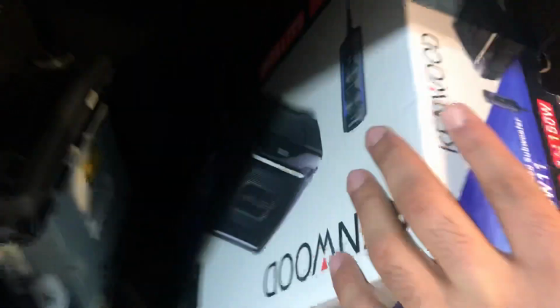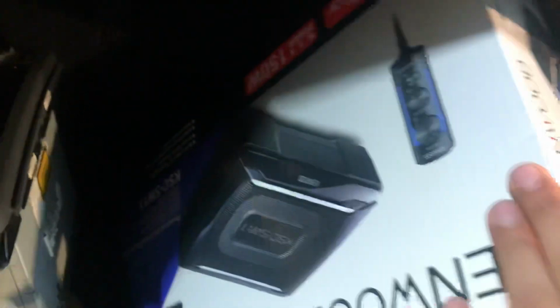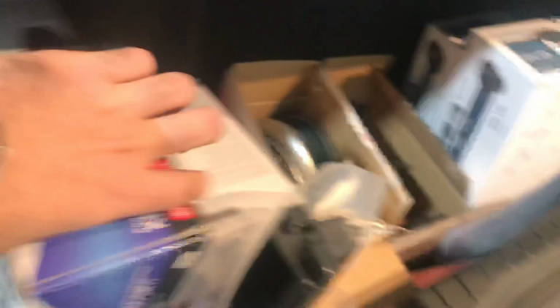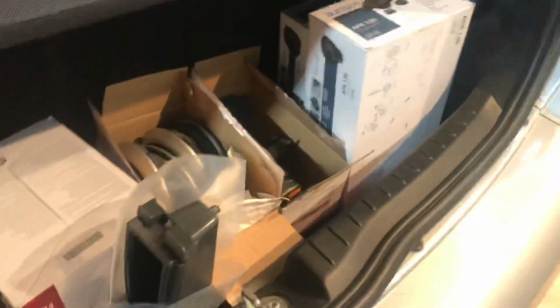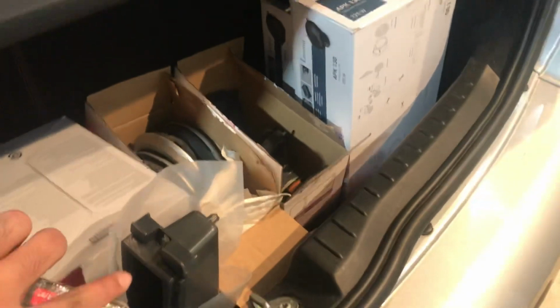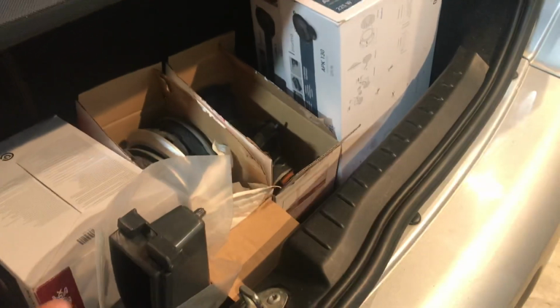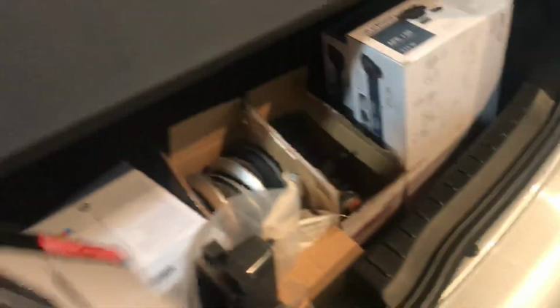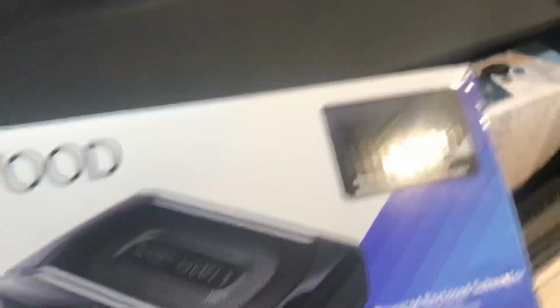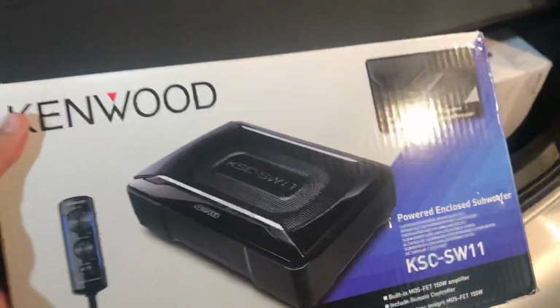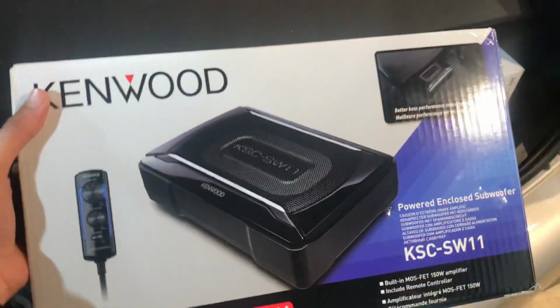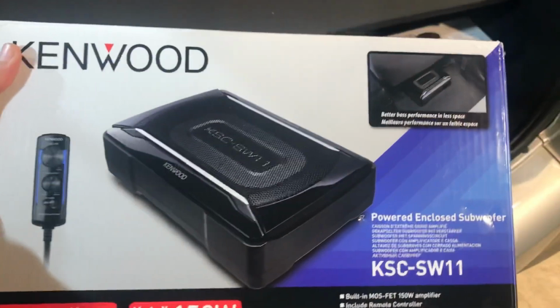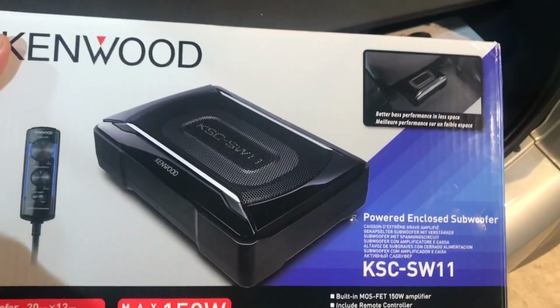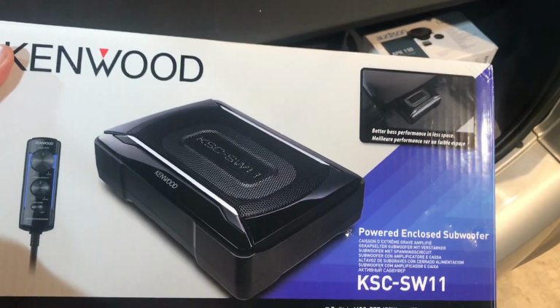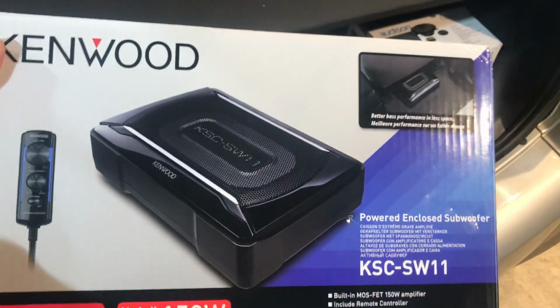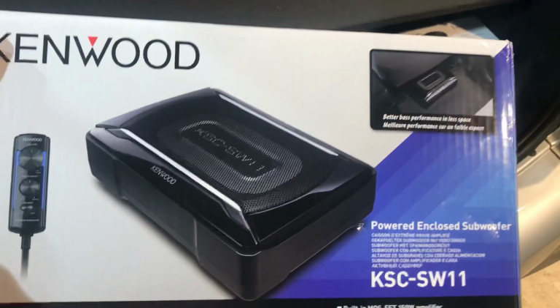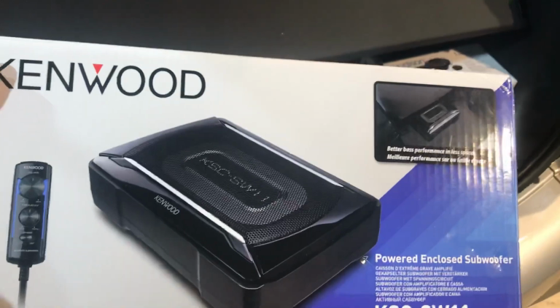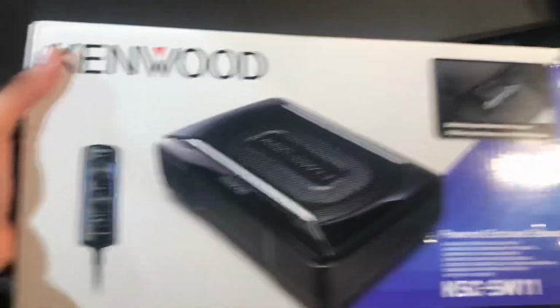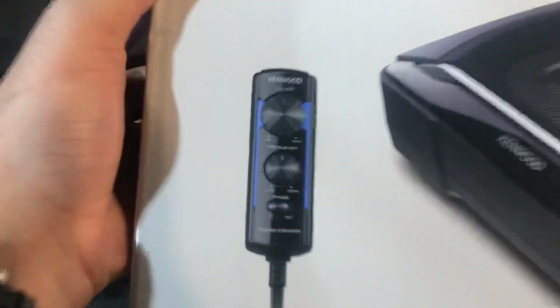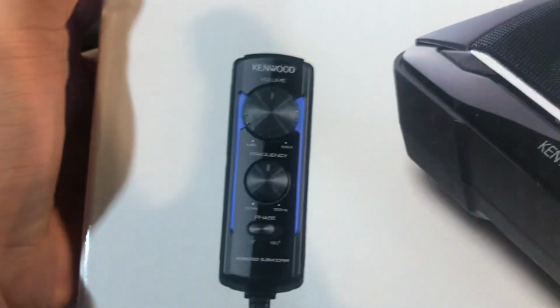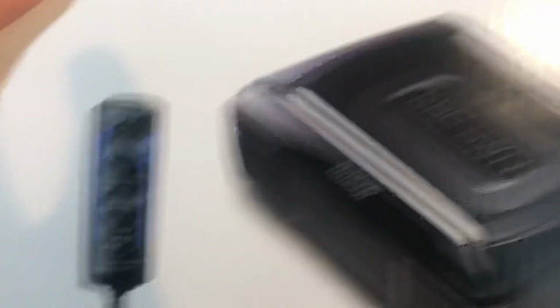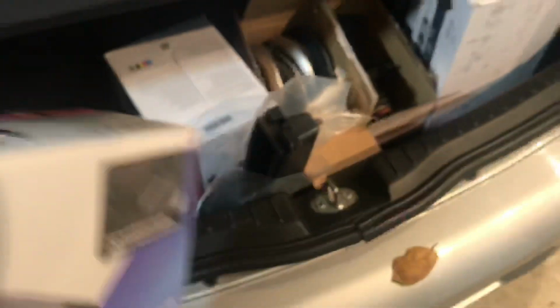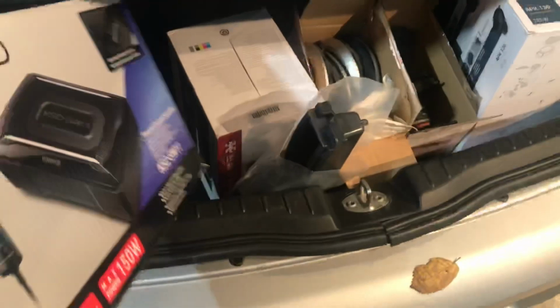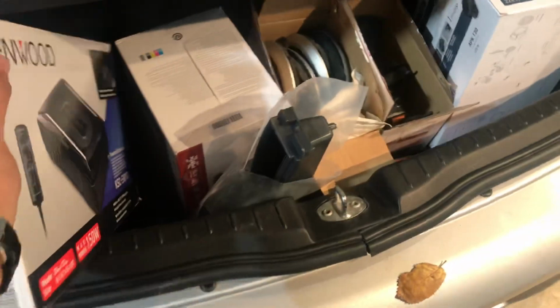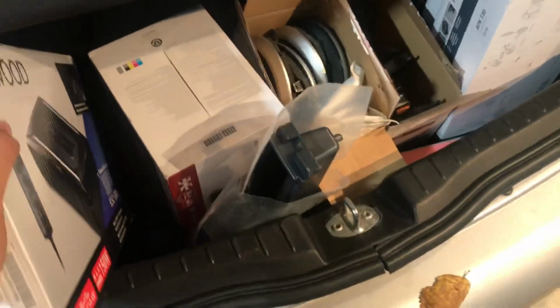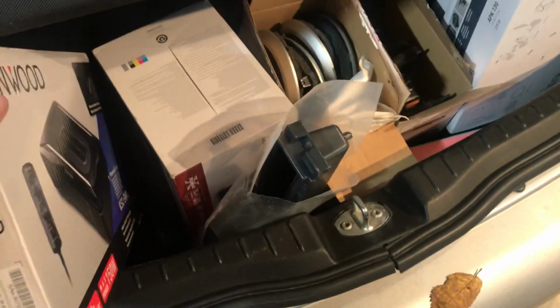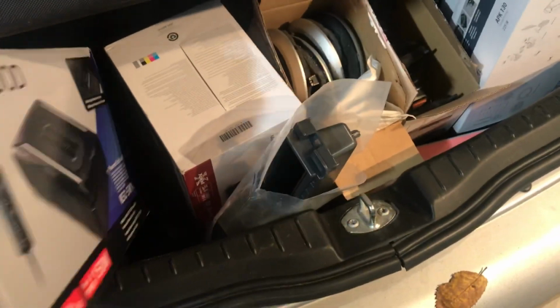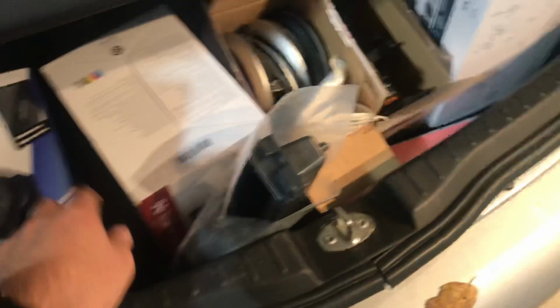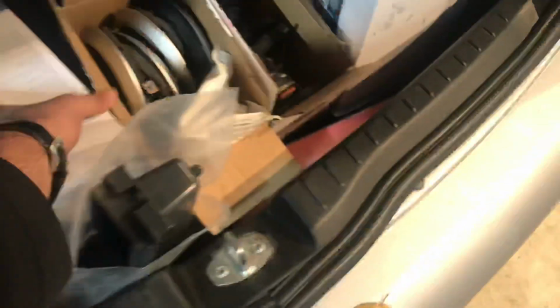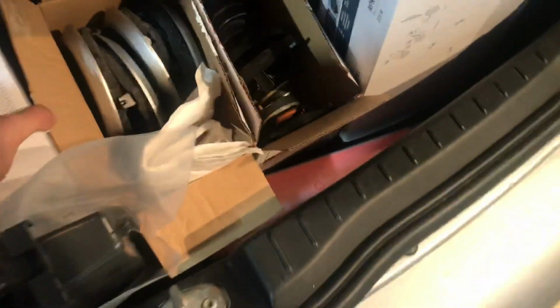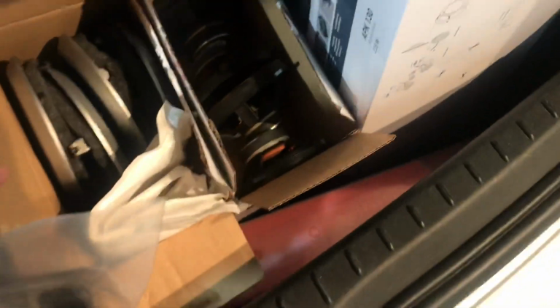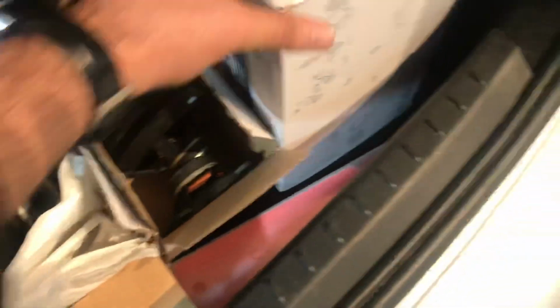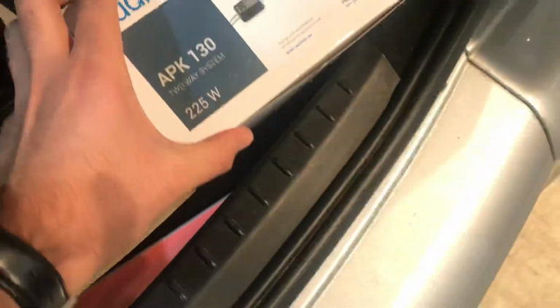This is the Kenwood unit that we've installed for the under-seat subwoofer — it performs really well. It comes with a remote as well, which I'll show you in a second.